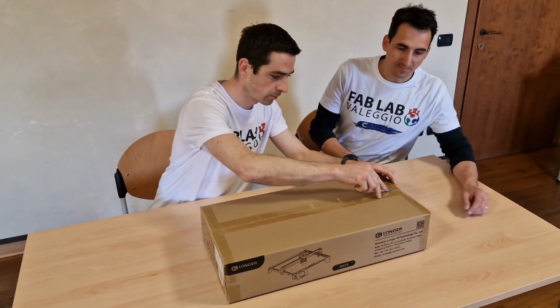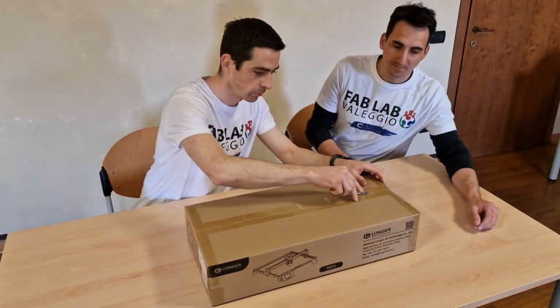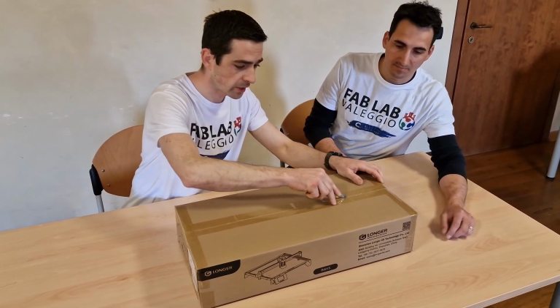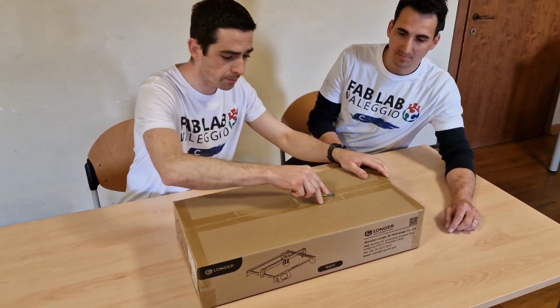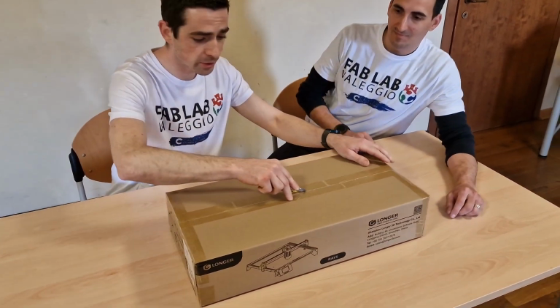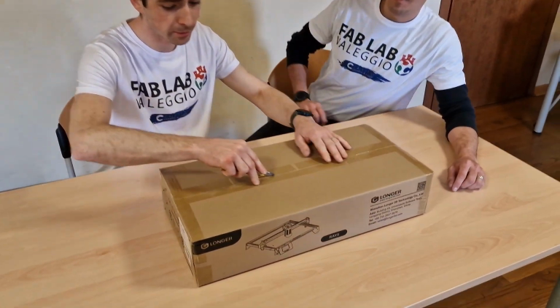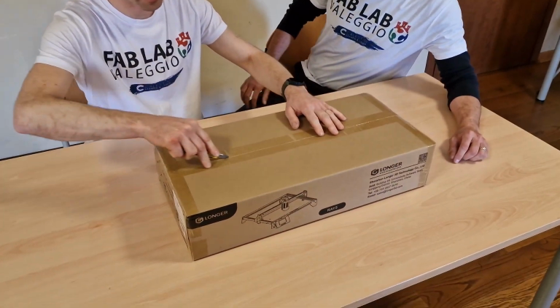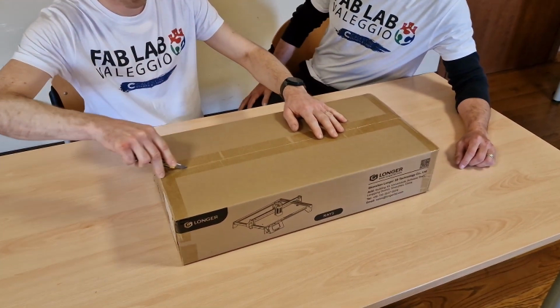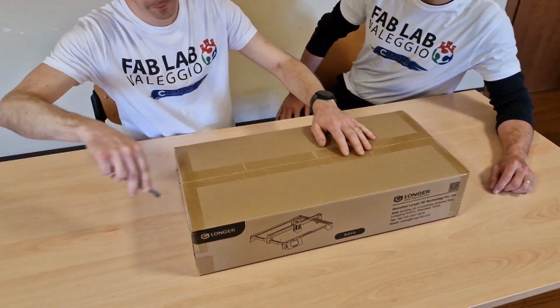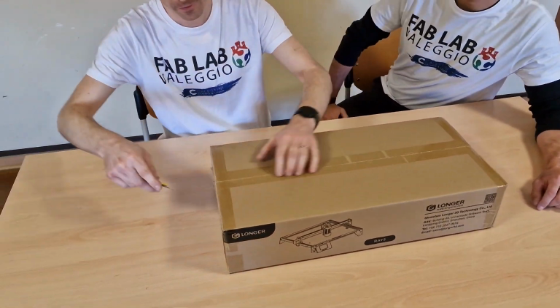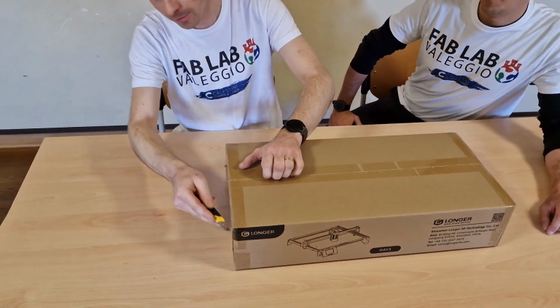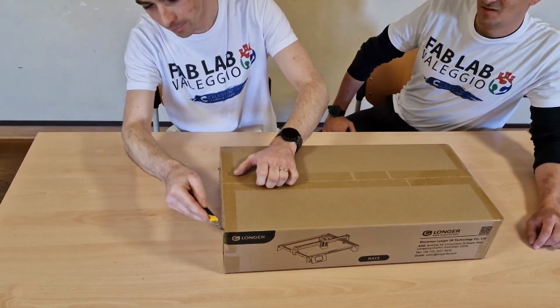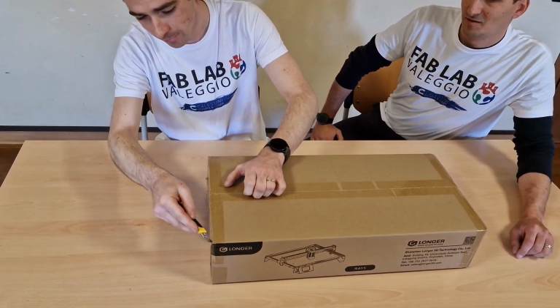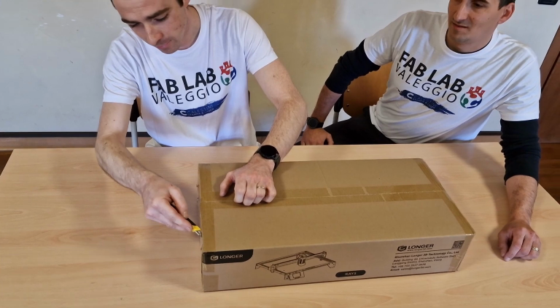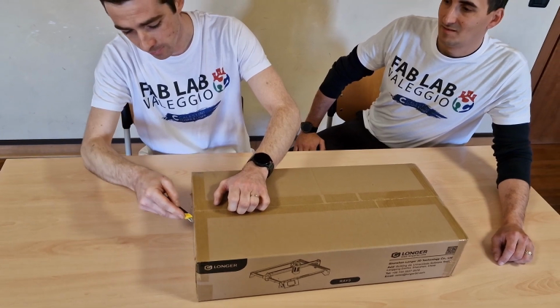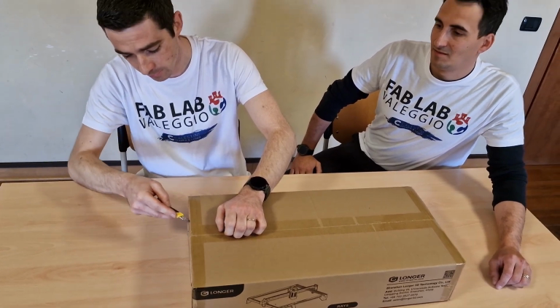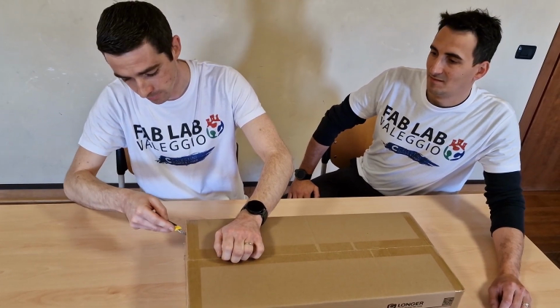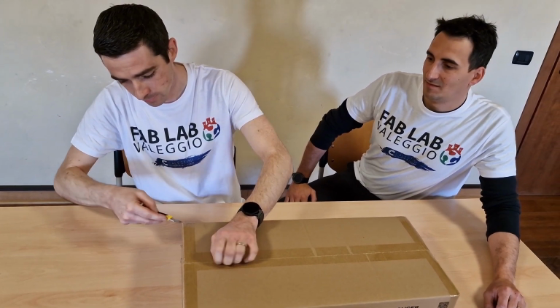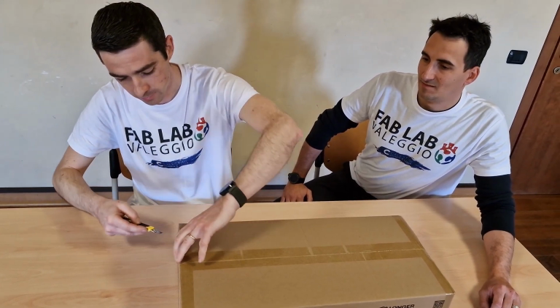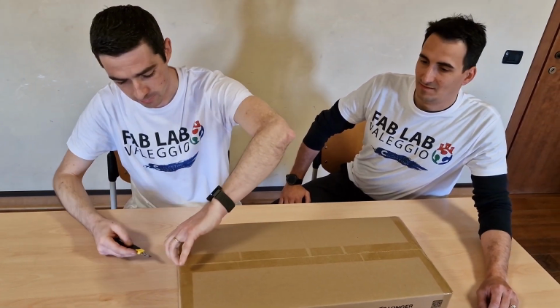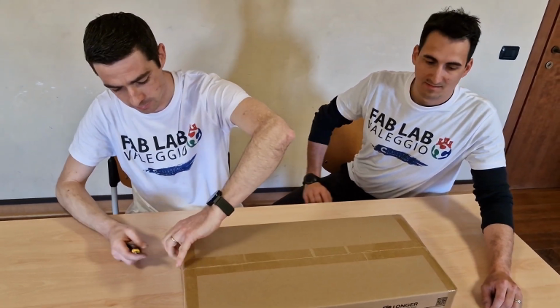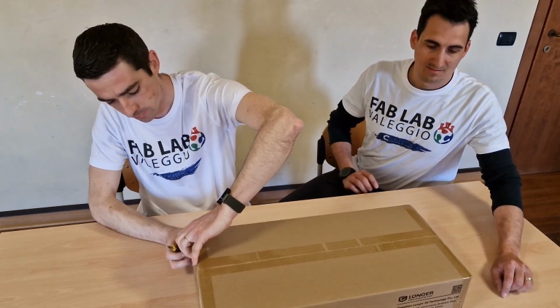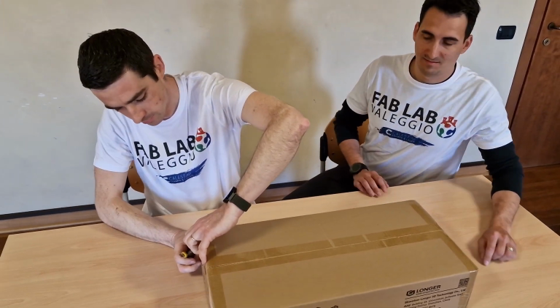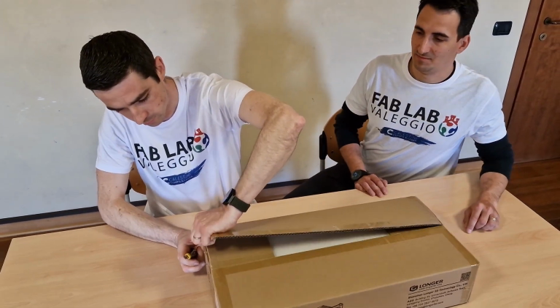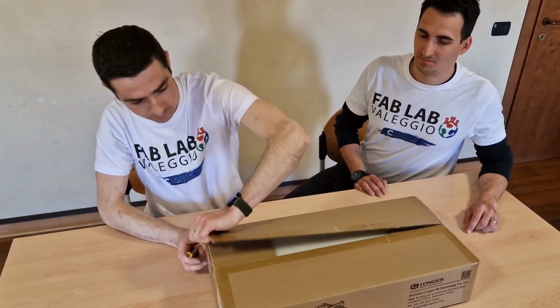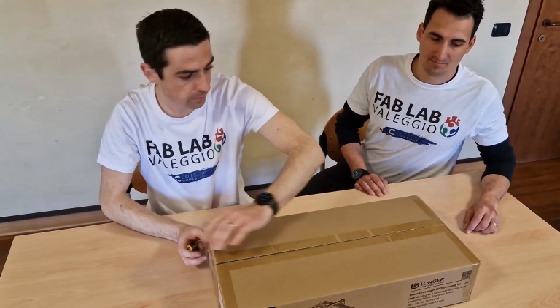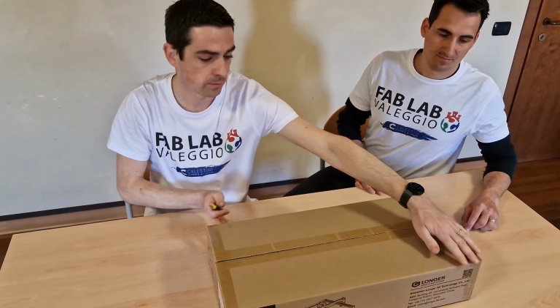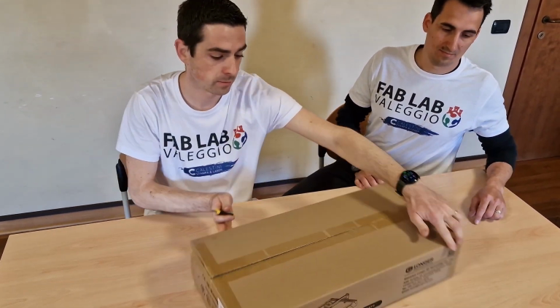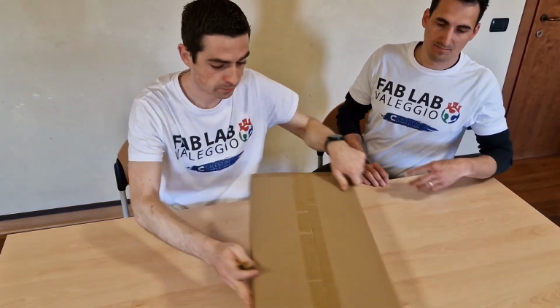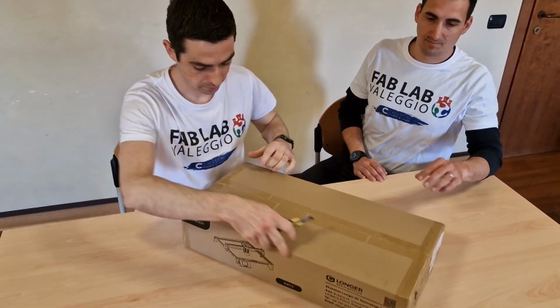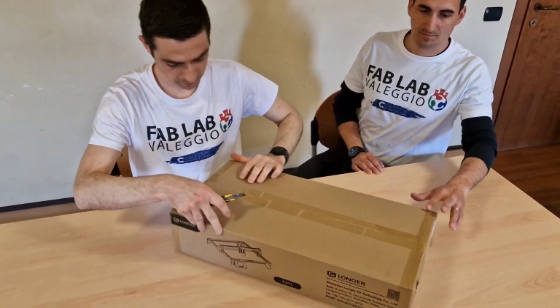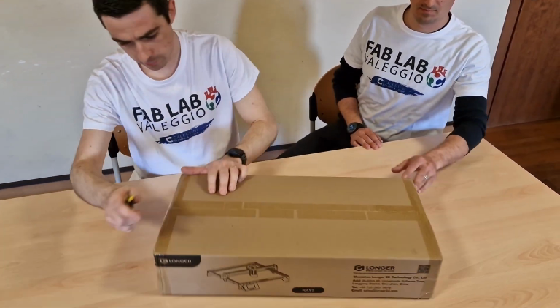This is our first unboxing video and laser assembly. We hope it can be useful for all those like us who approach this amazing tool for the first time.